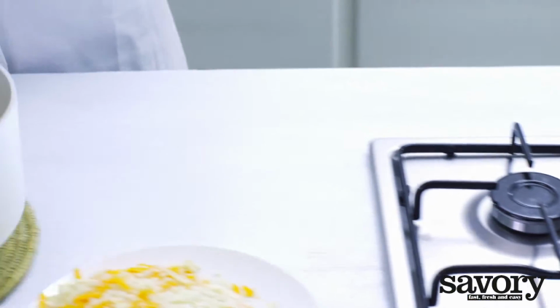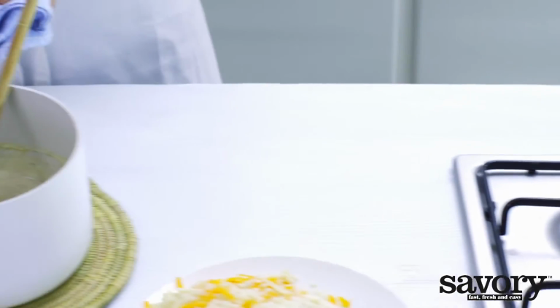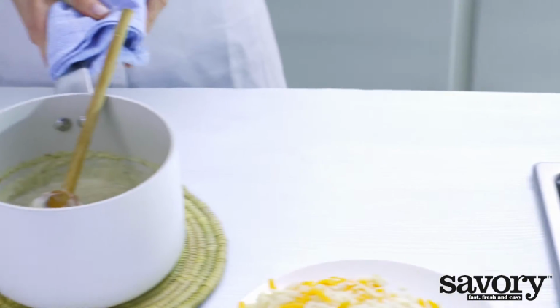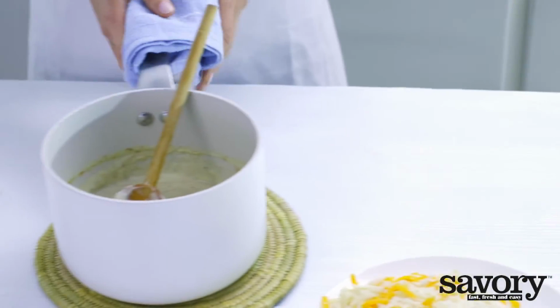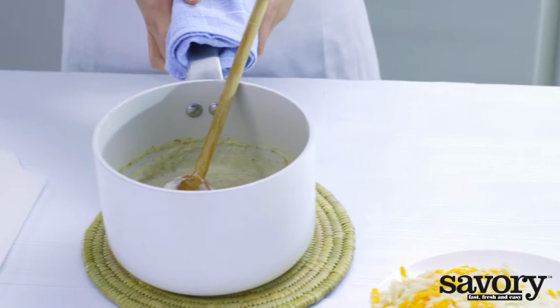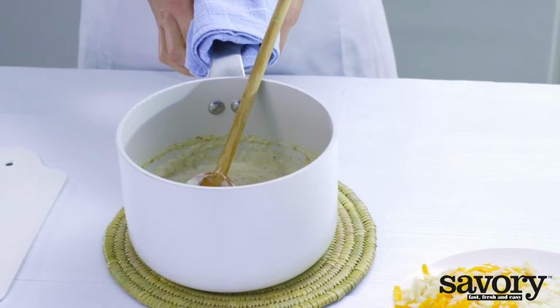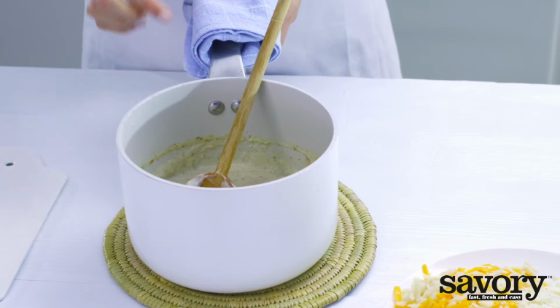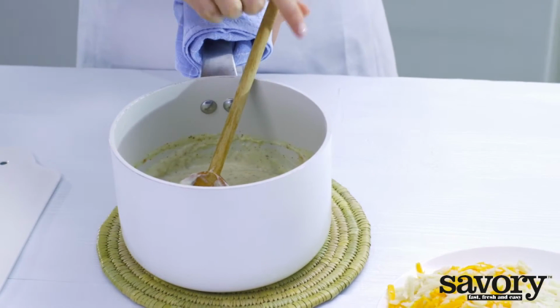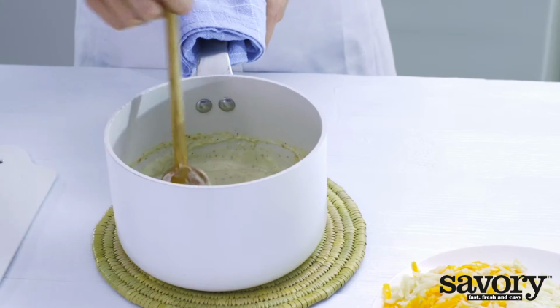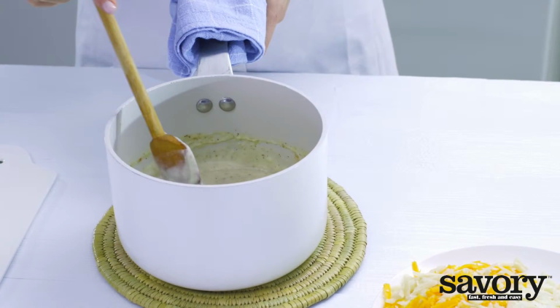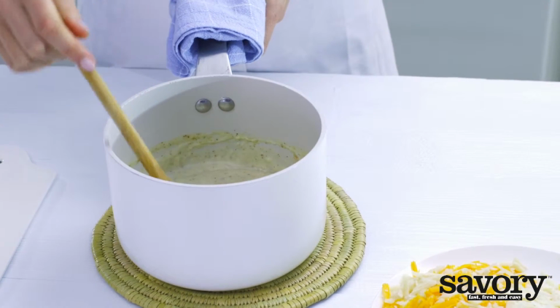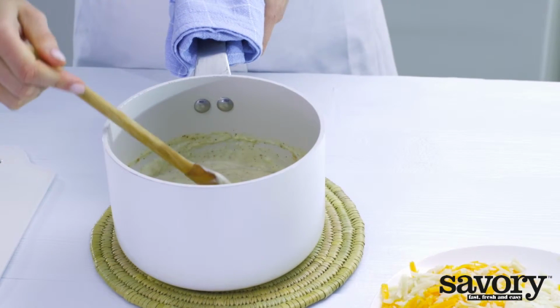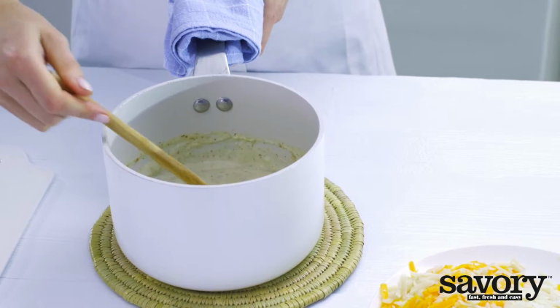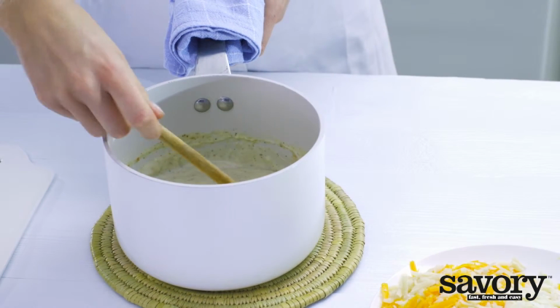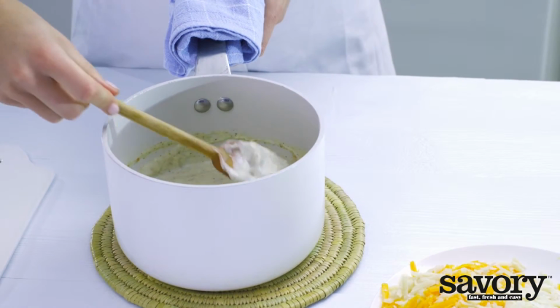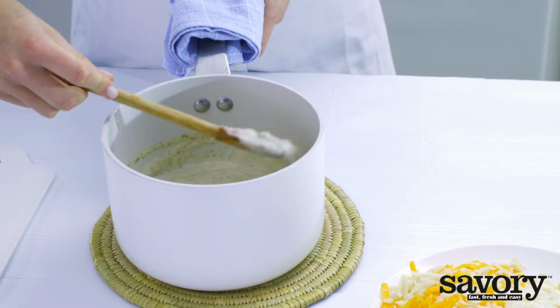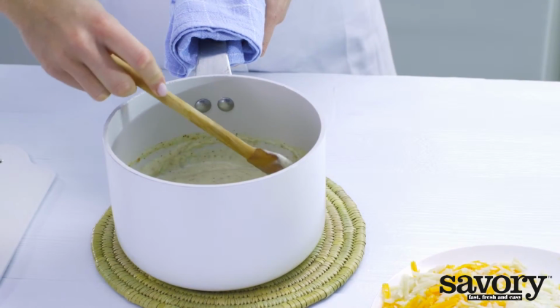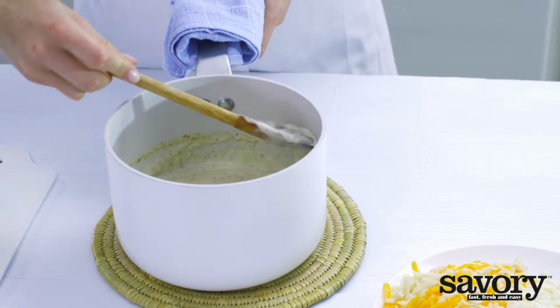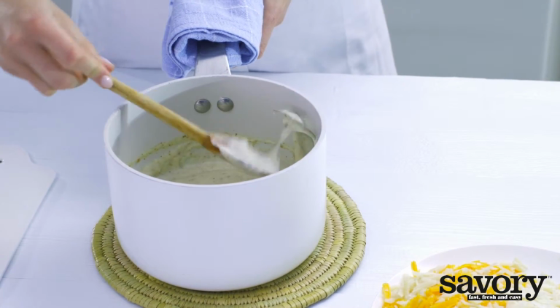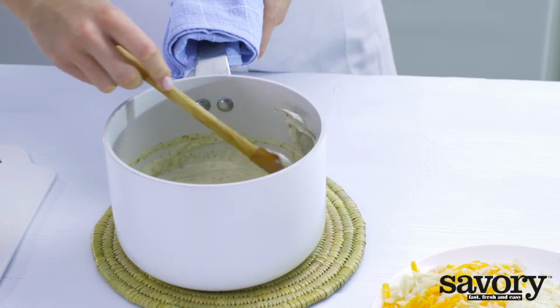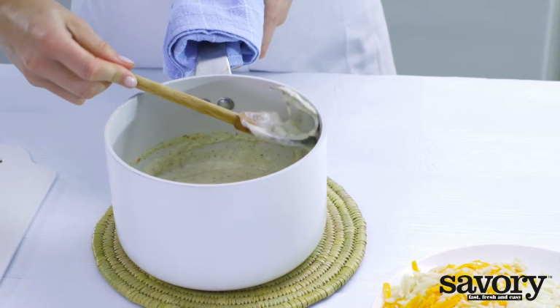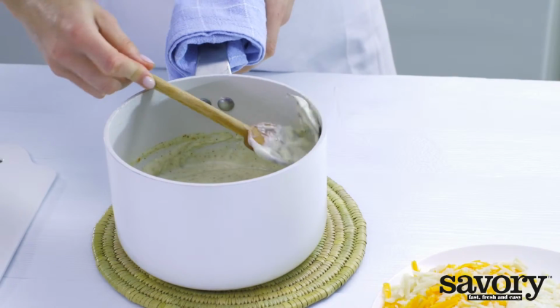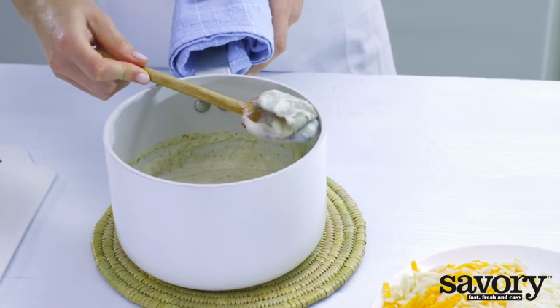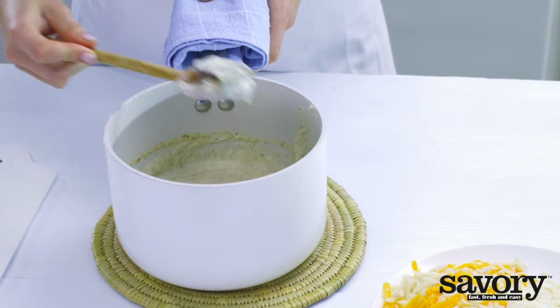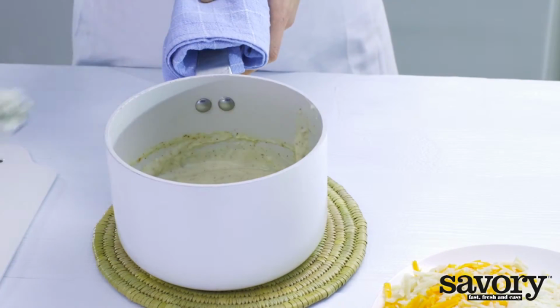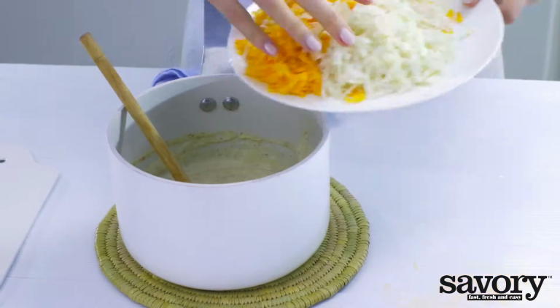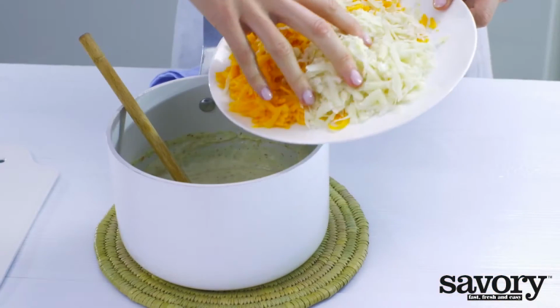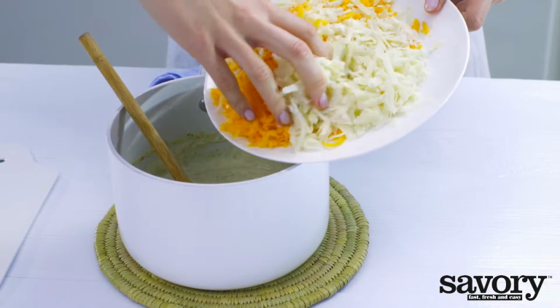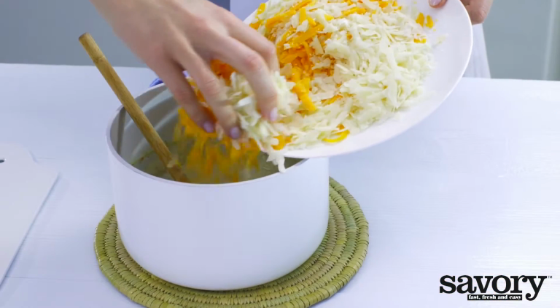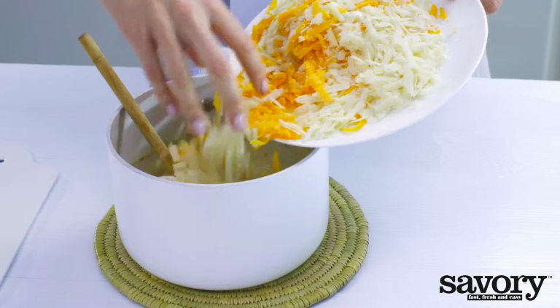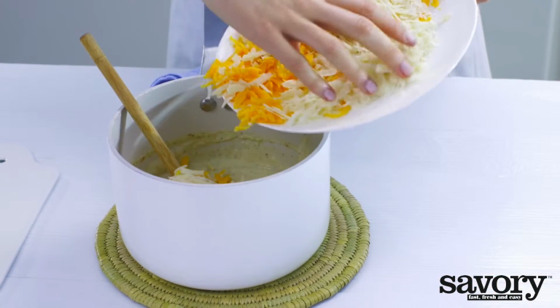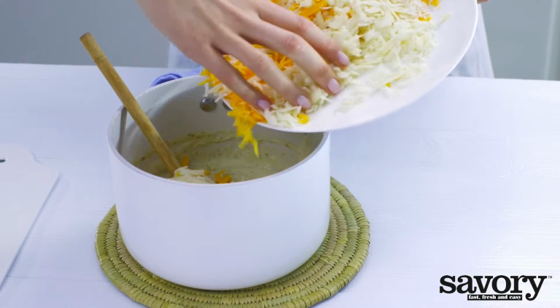Add the bay leaf and the rest of the nutmeg and cook for 5 minutes until it starts to thicken. Remove the saucepan from the heat, remove the bay leaf, and stir in half of the cheddar and parmesan.